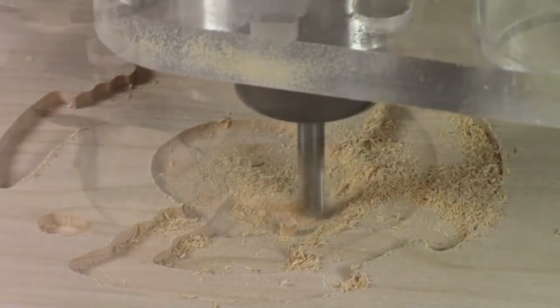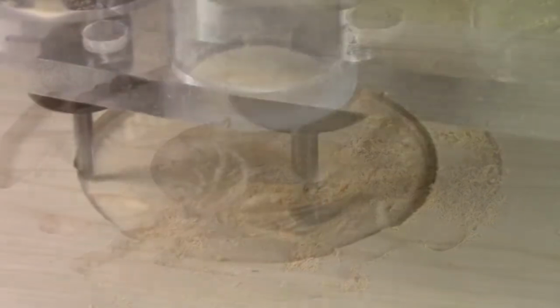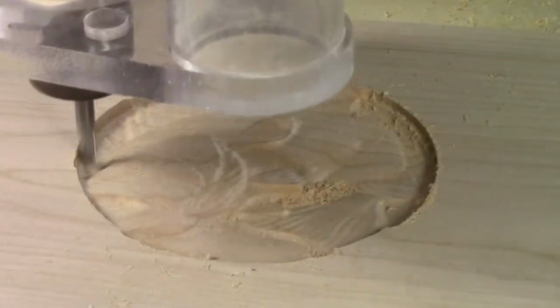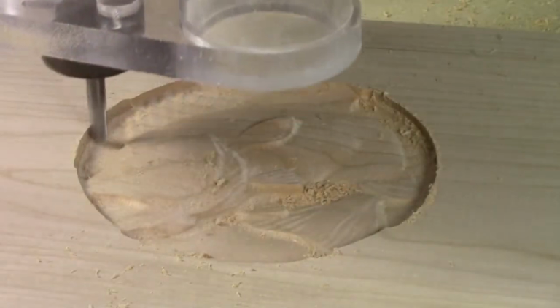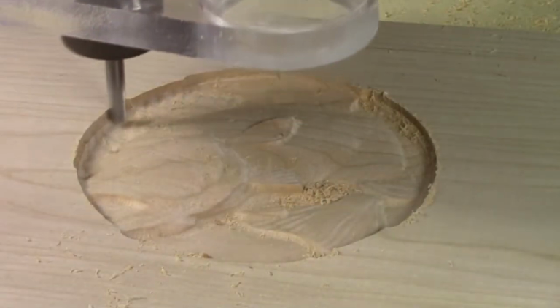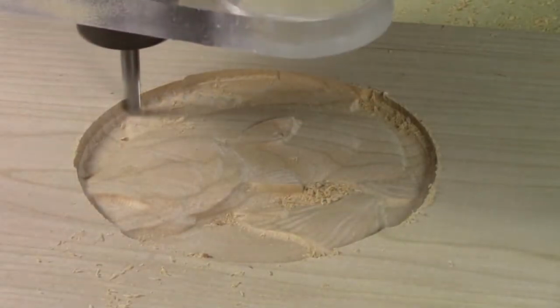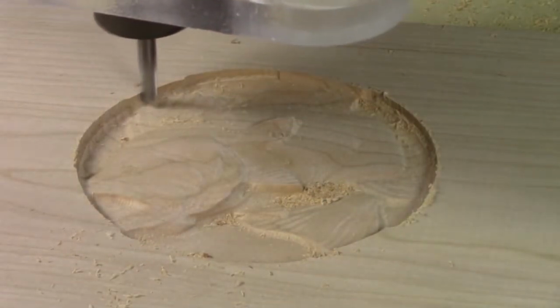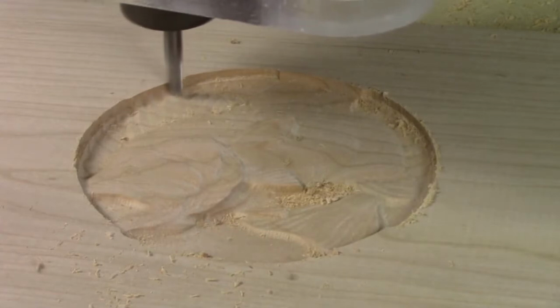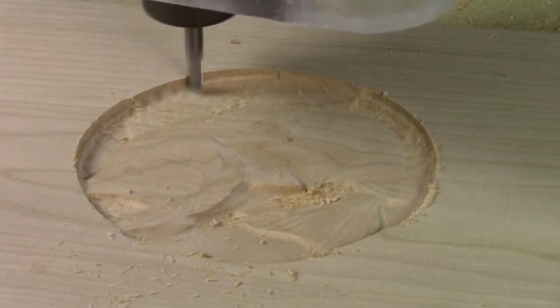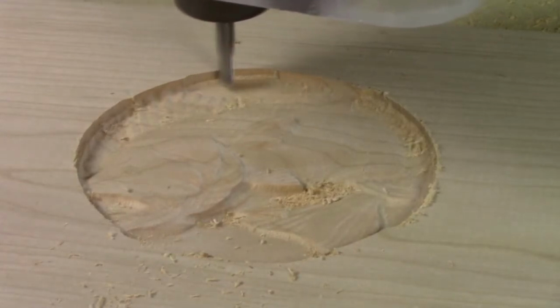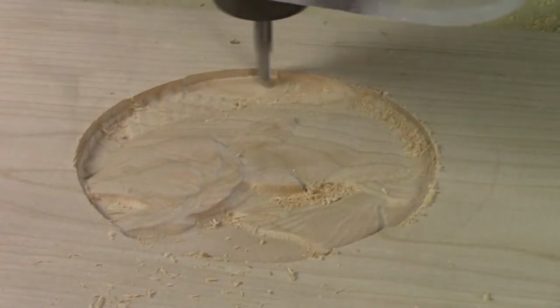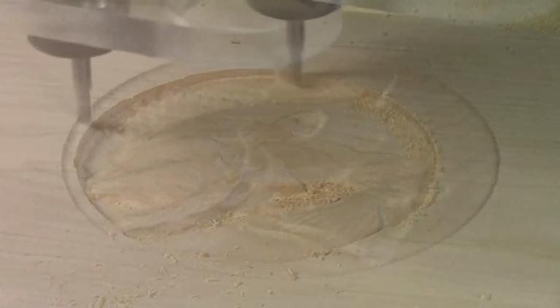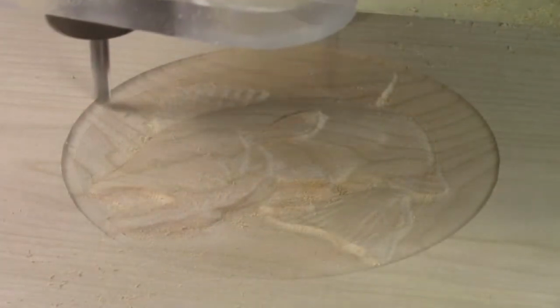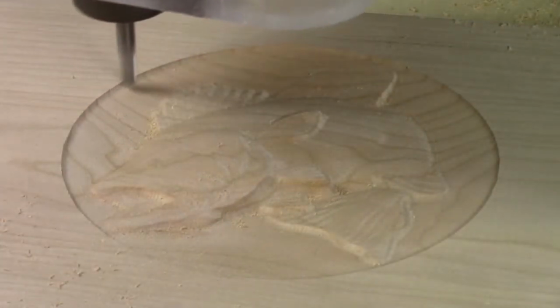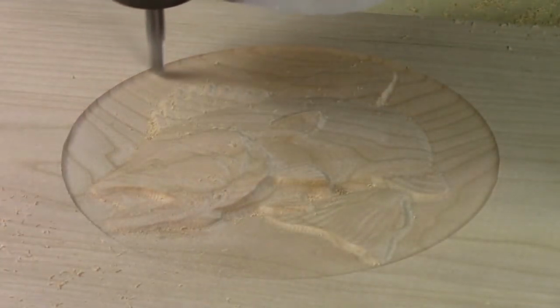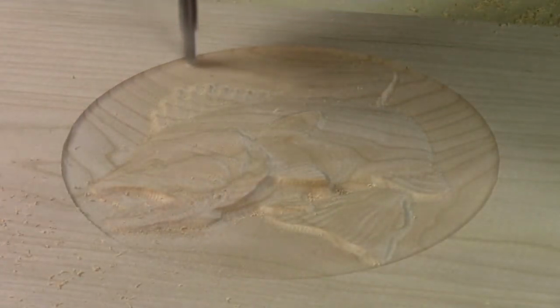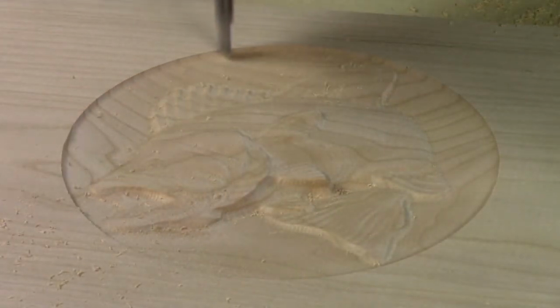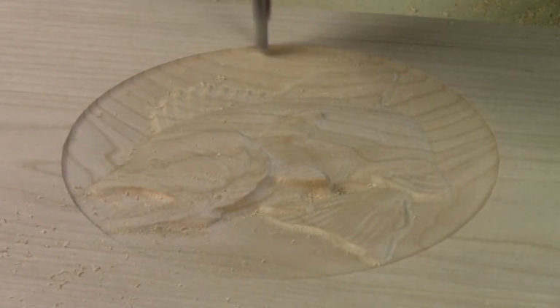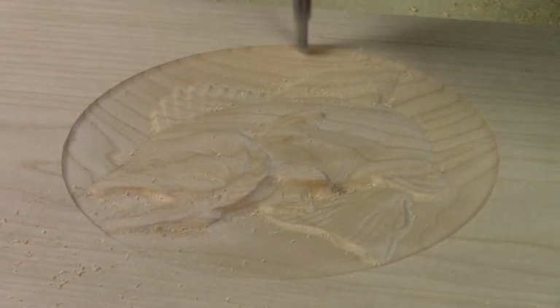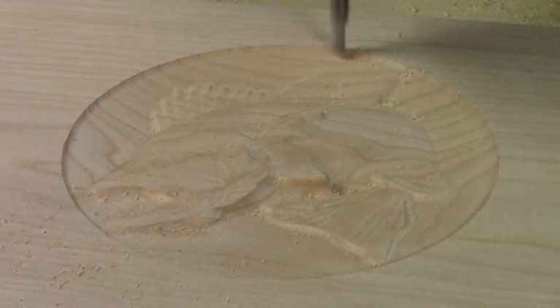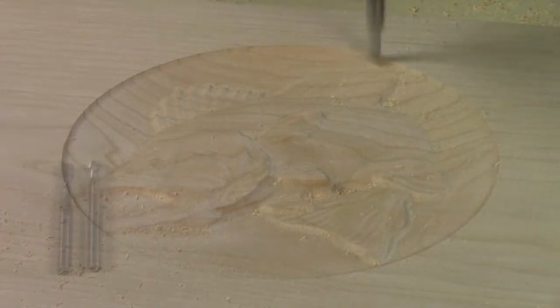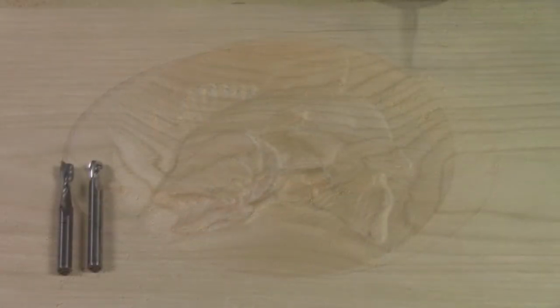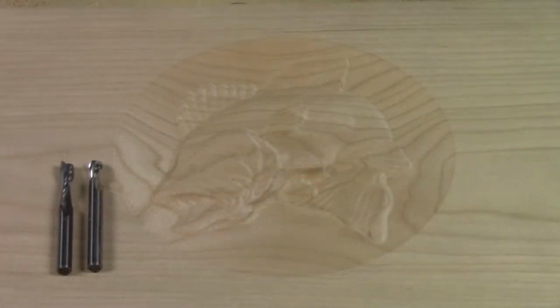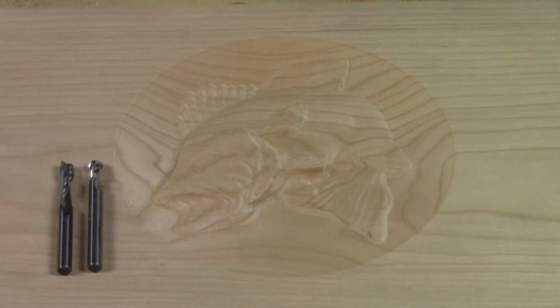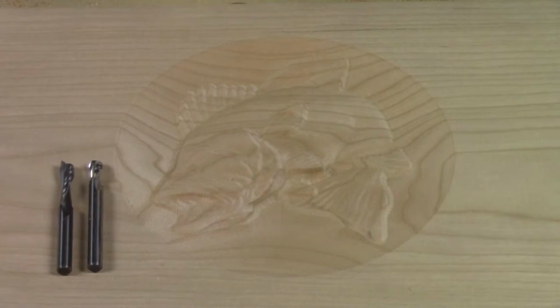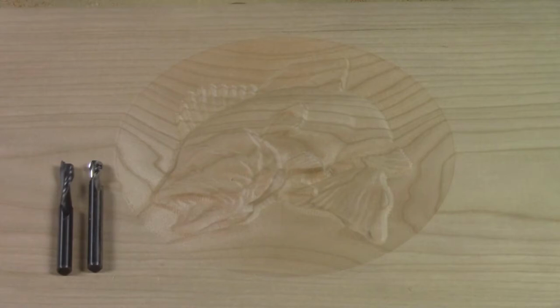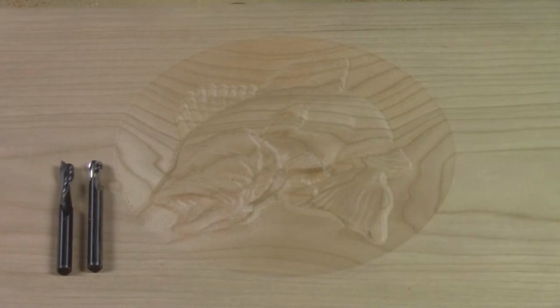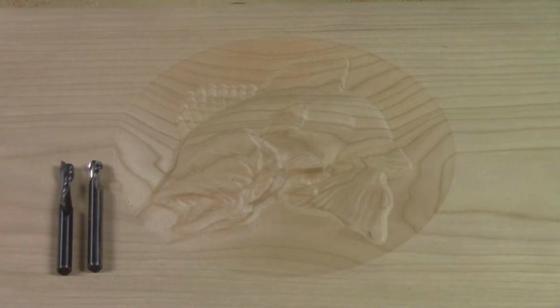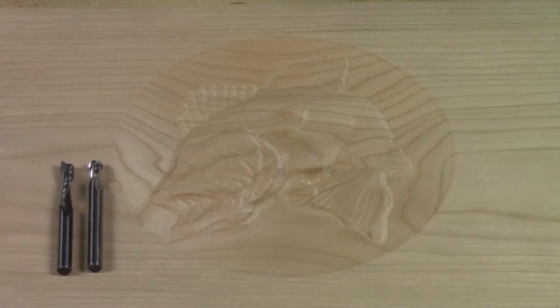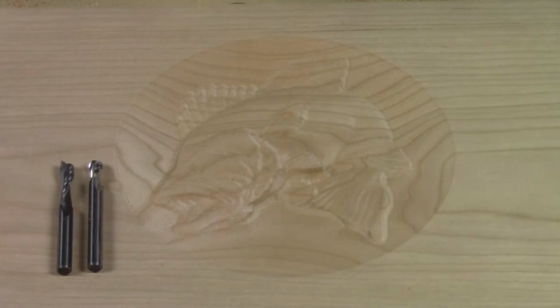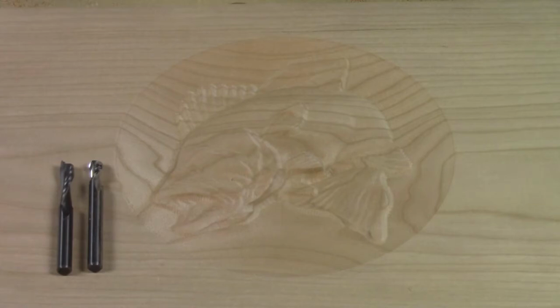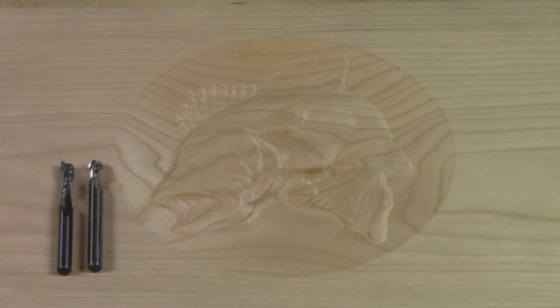Can you tell what we're cutting? With good bits and proper feed and speed, you can see very little sanding is required.